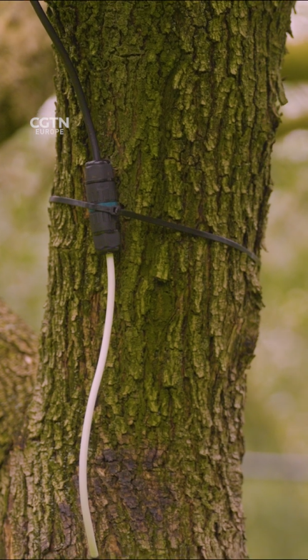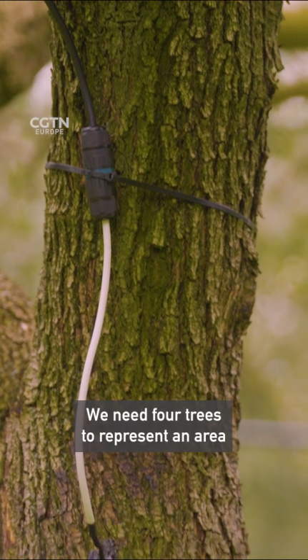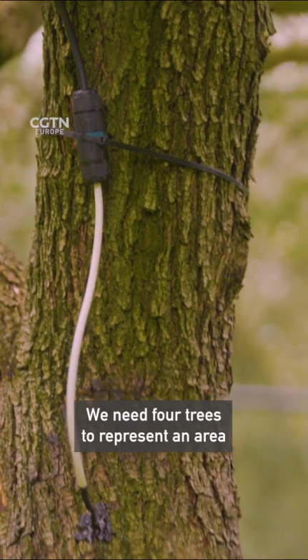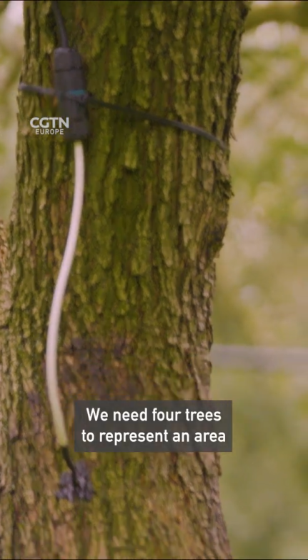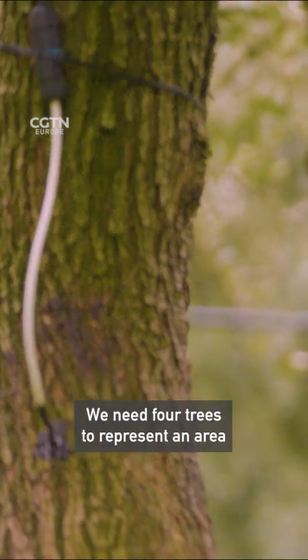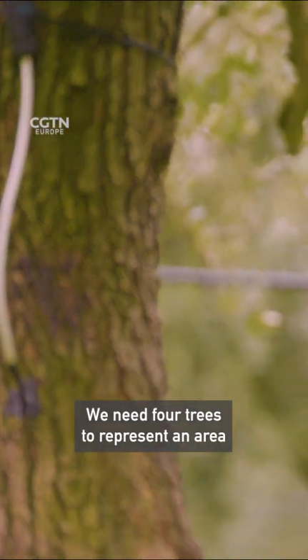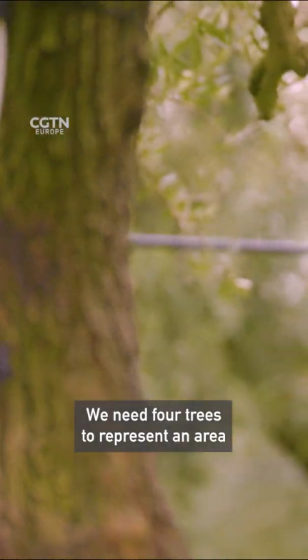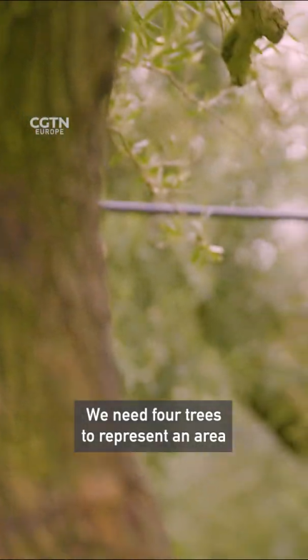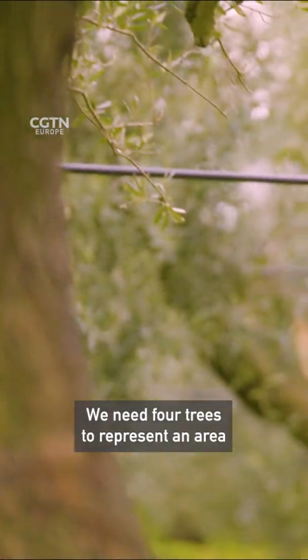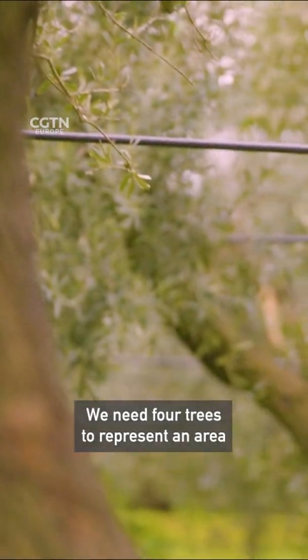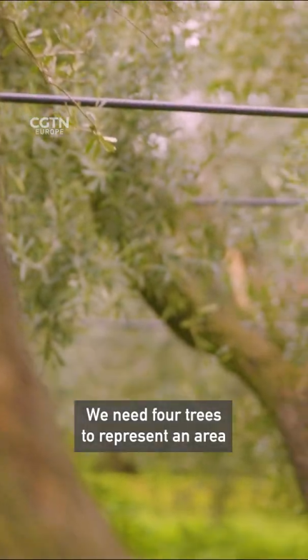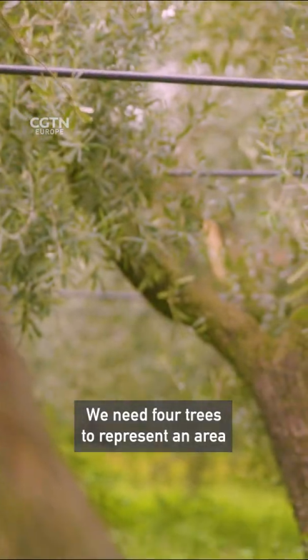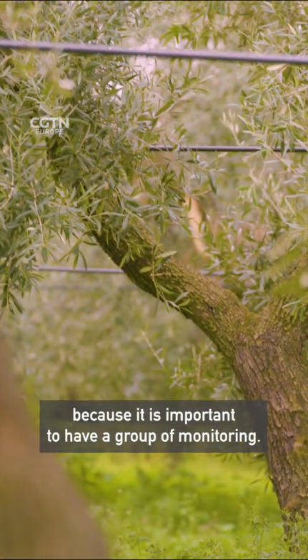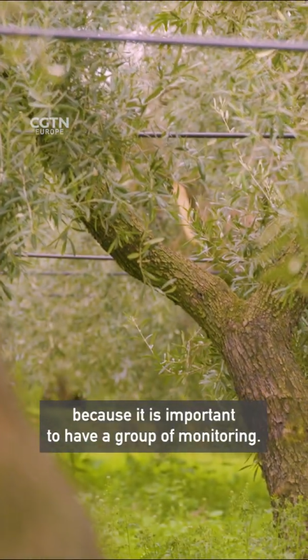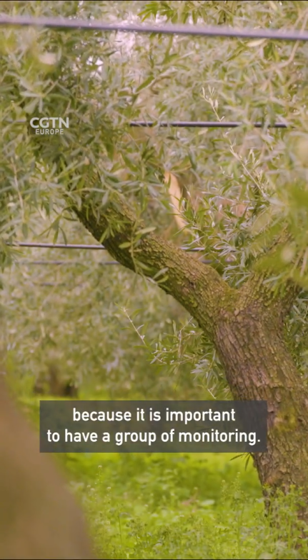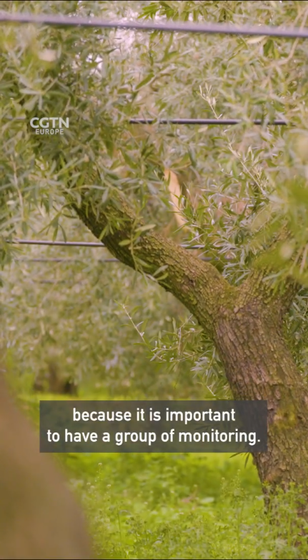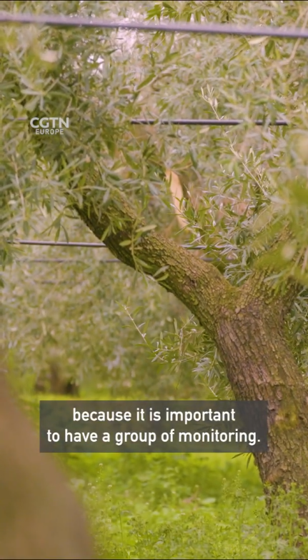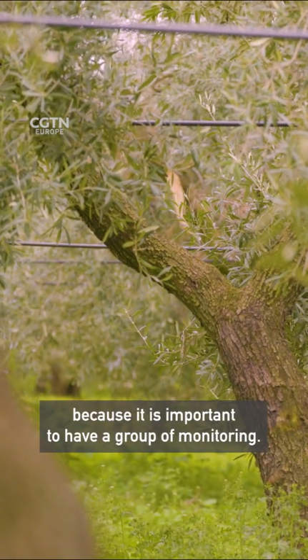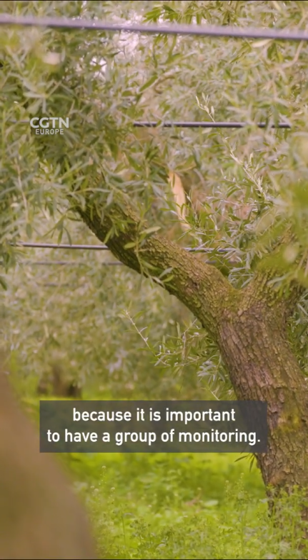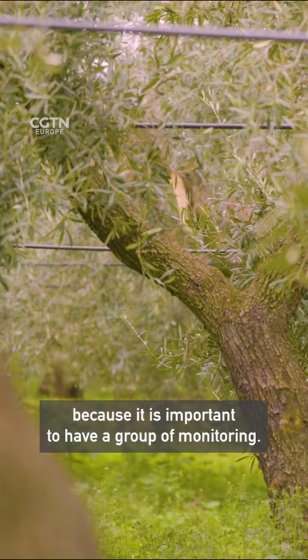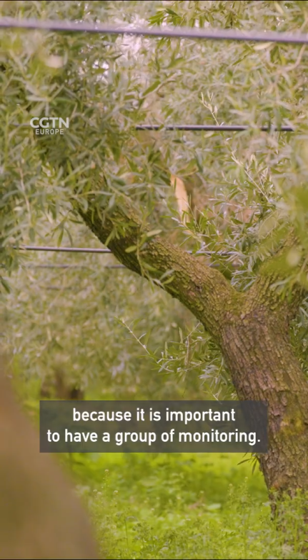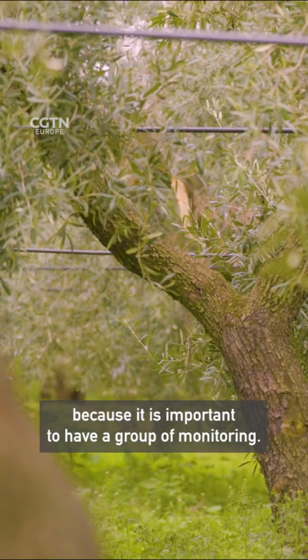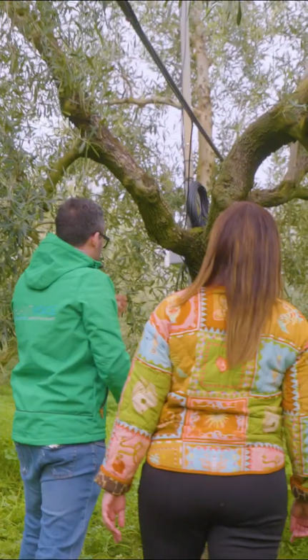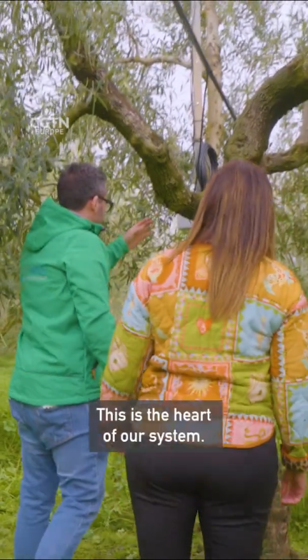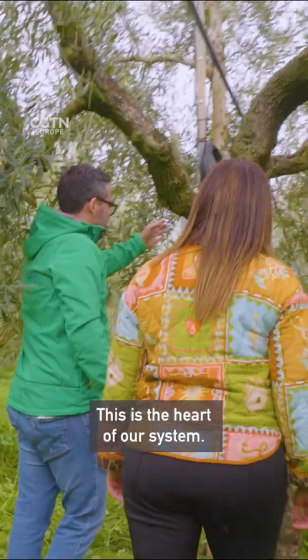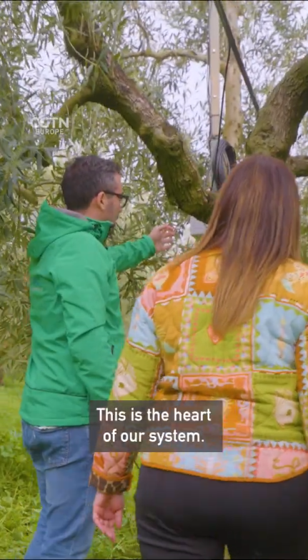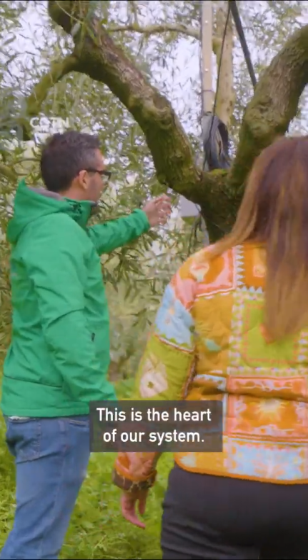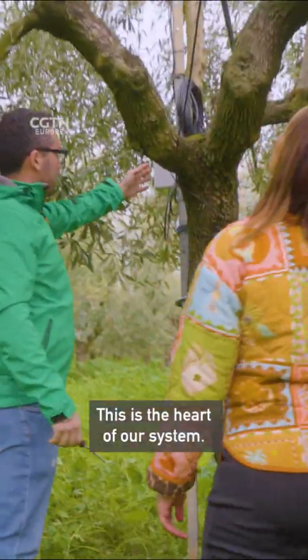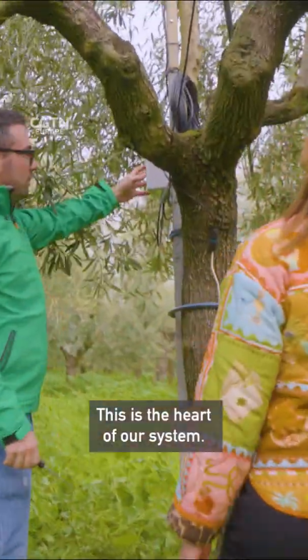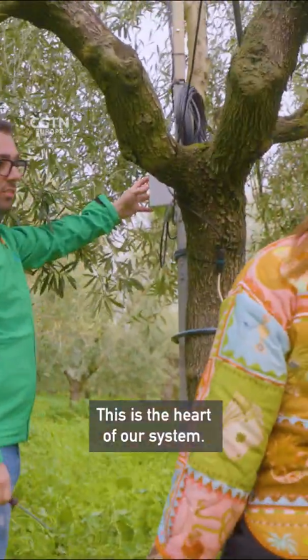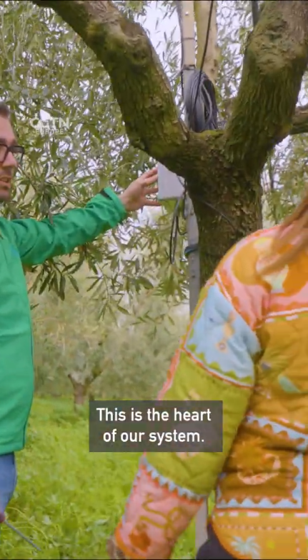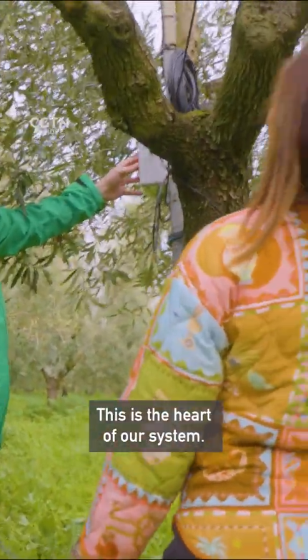We need four trees to represent an area, because it's important to have a group of monitoring. This is the art of our system.